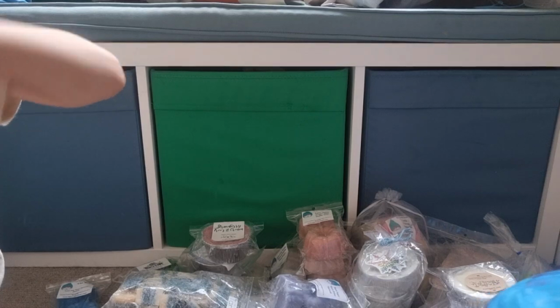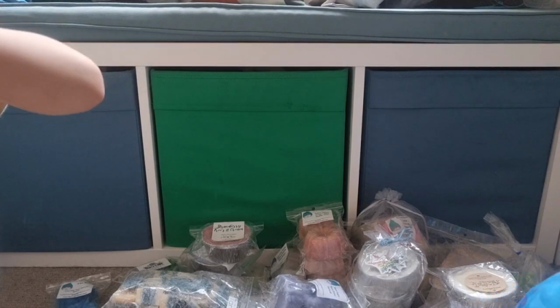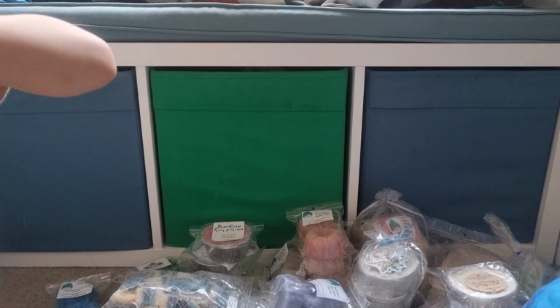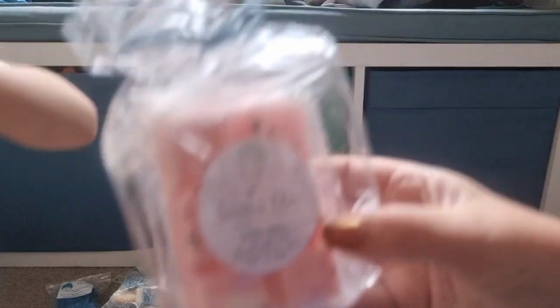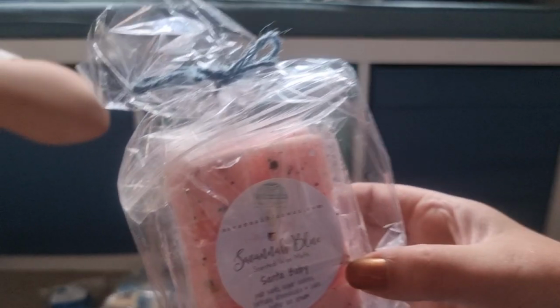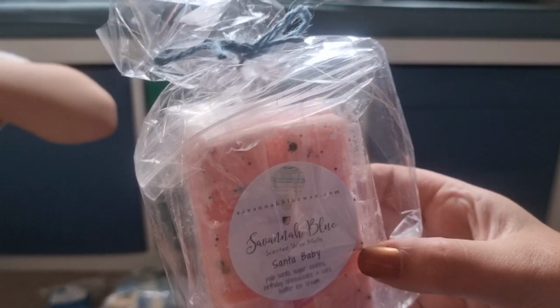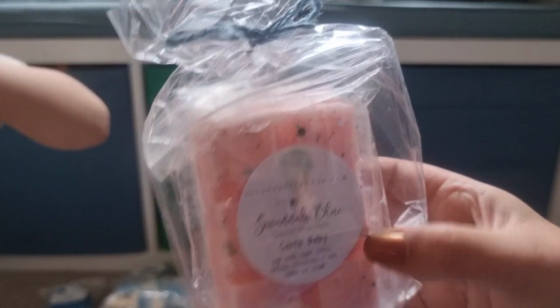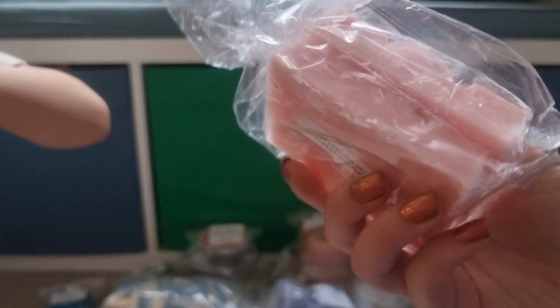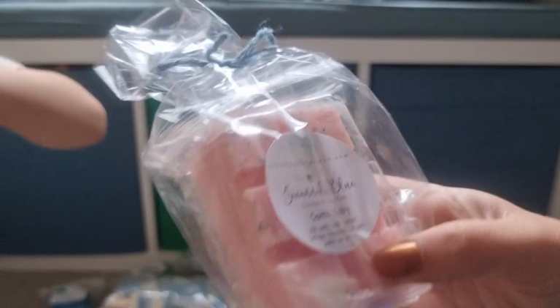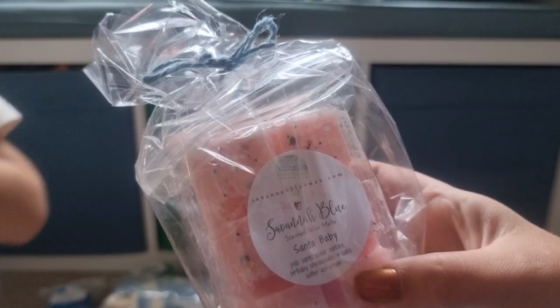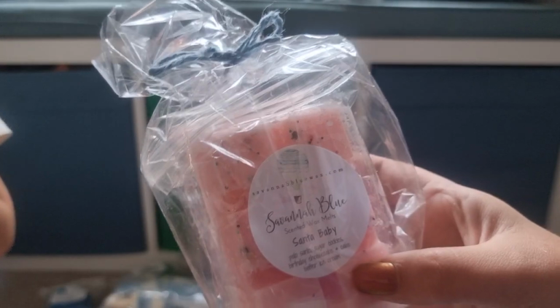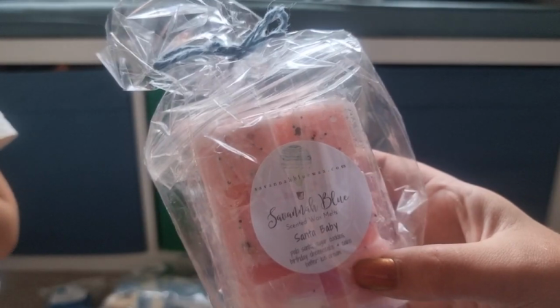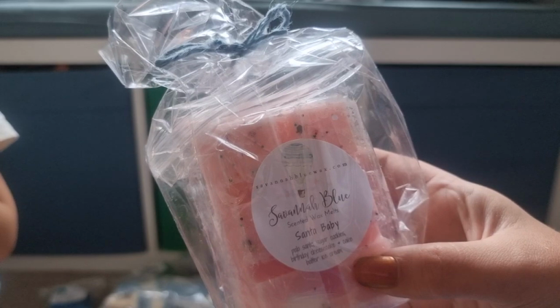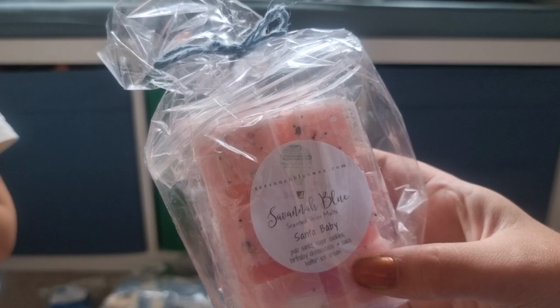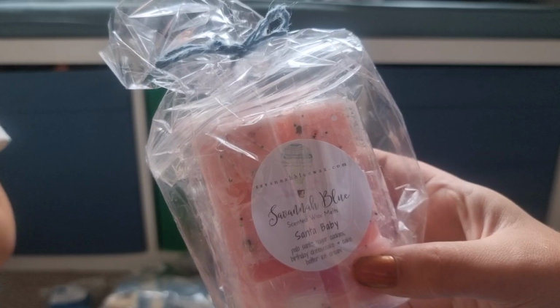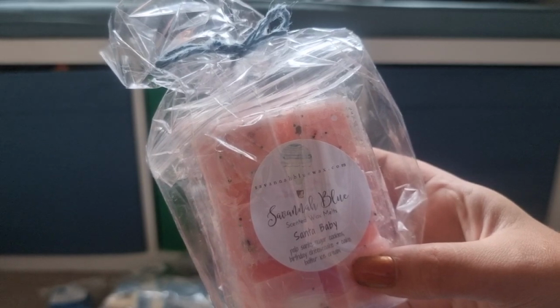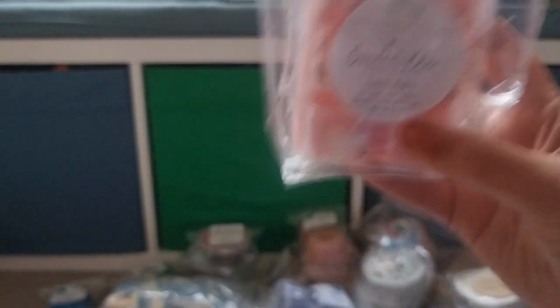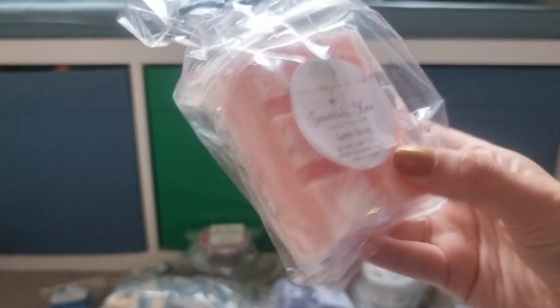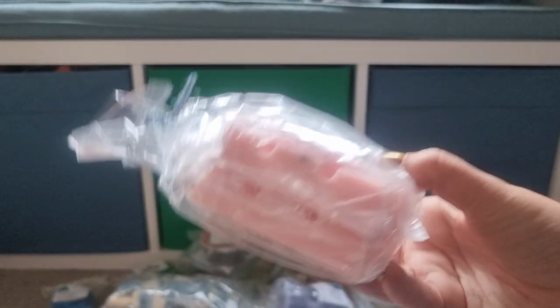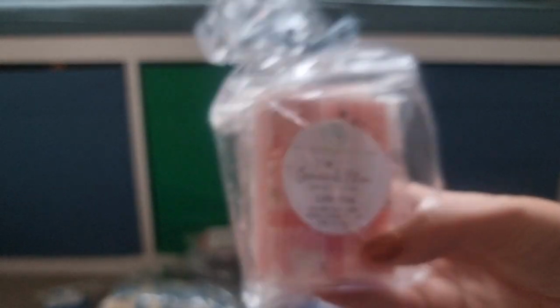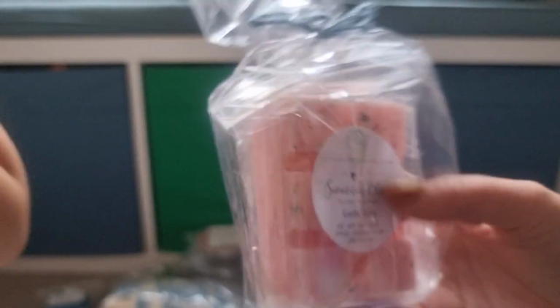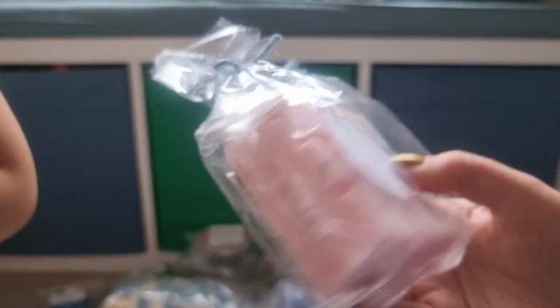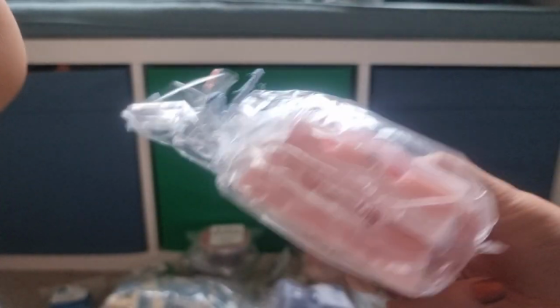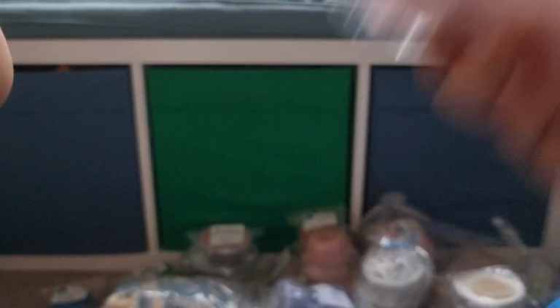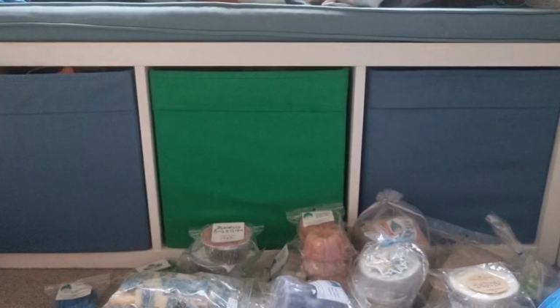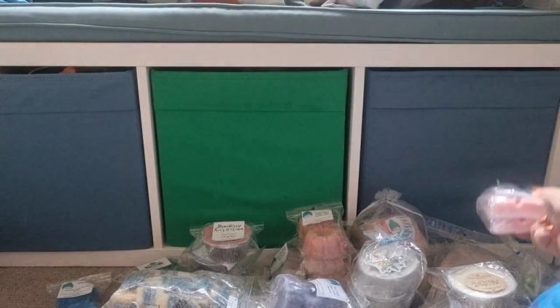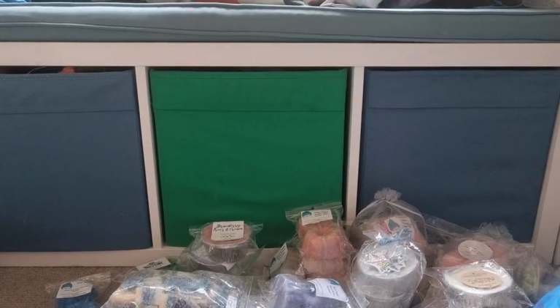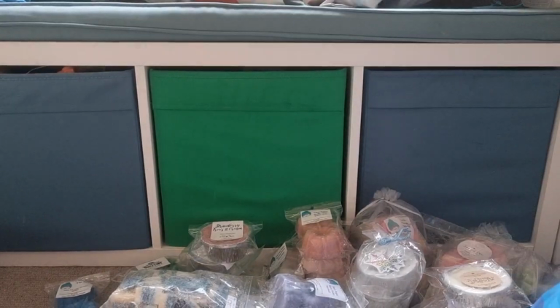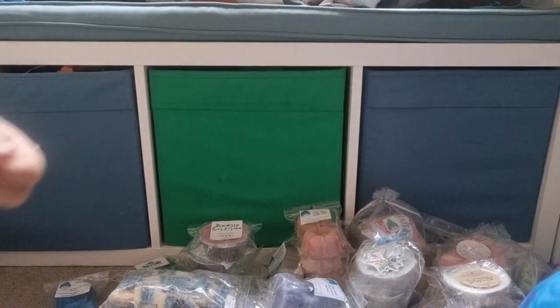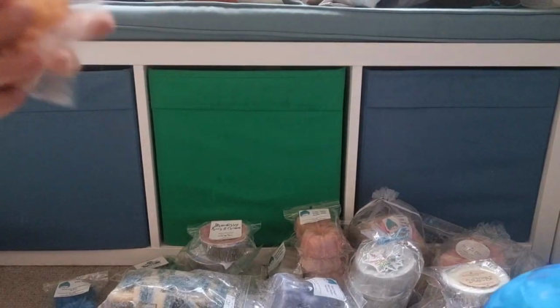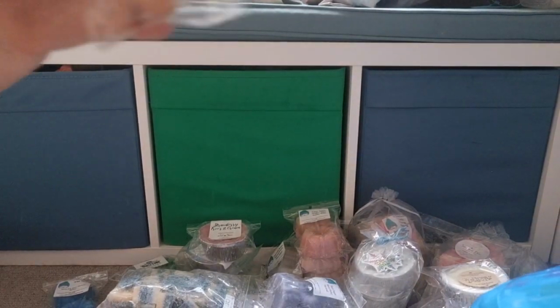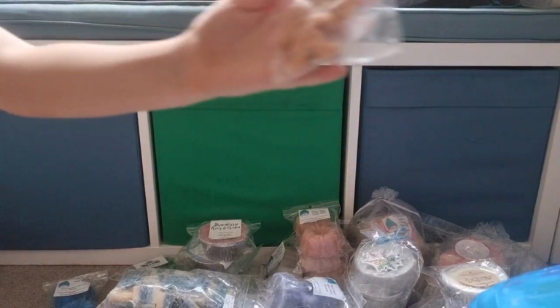Another gorgeous little bag from Savannah Blue — Santa Baby. I've got two of these. Palo Santo Sugar Cookies, Birthday Cheesecake Cake Butter Ice Cream. I have about a third of a loaf left of this — it is one of my all-time favourite Palo Santo Bakery scents, it's just amazing.